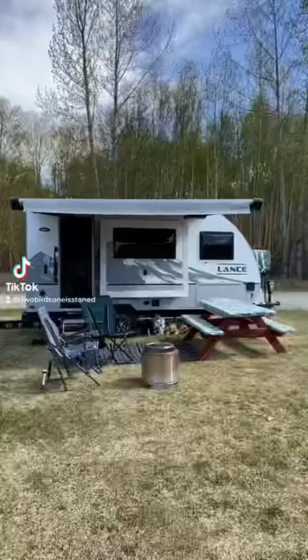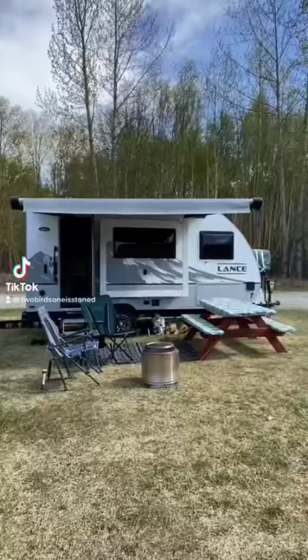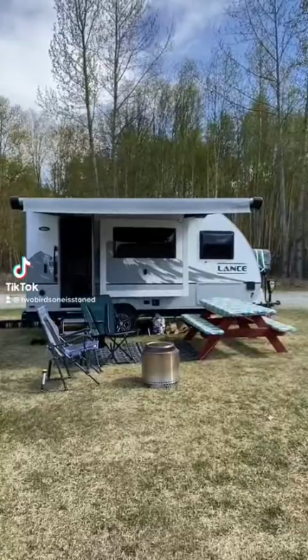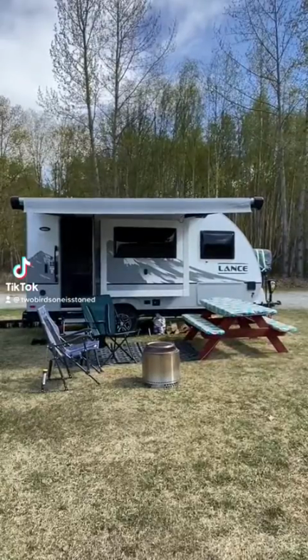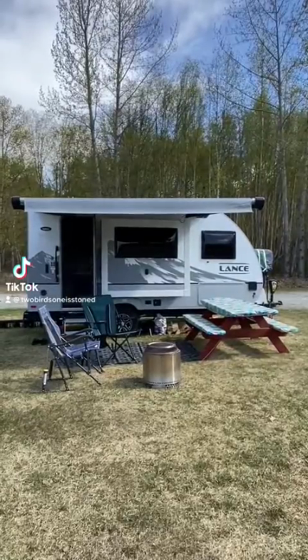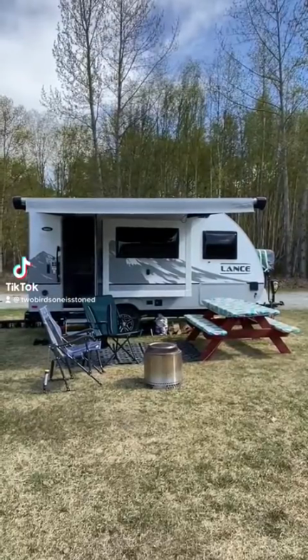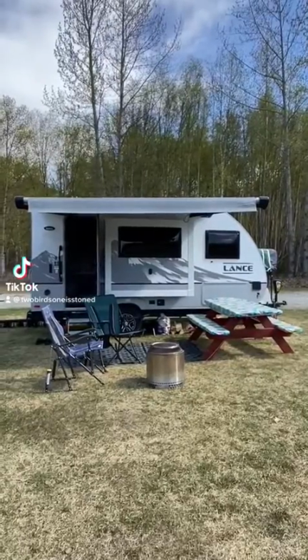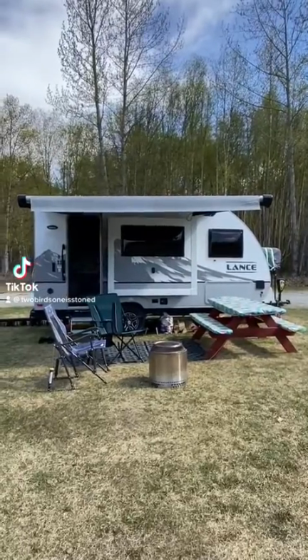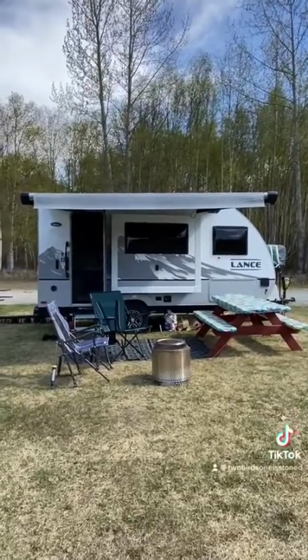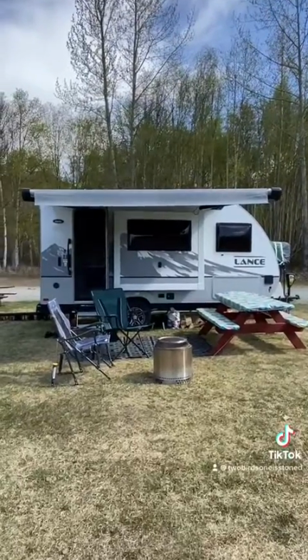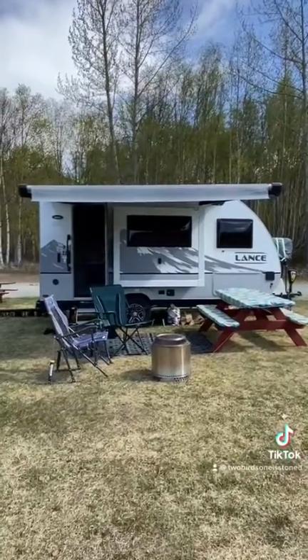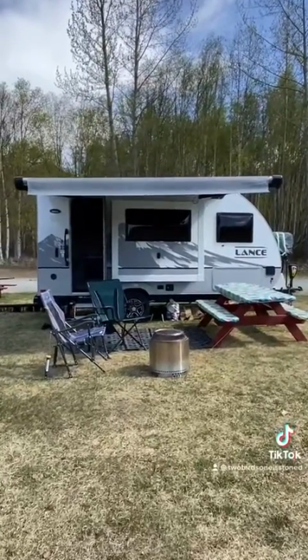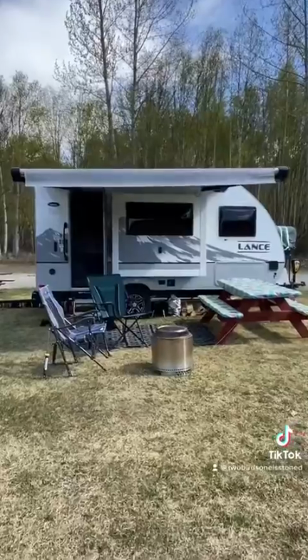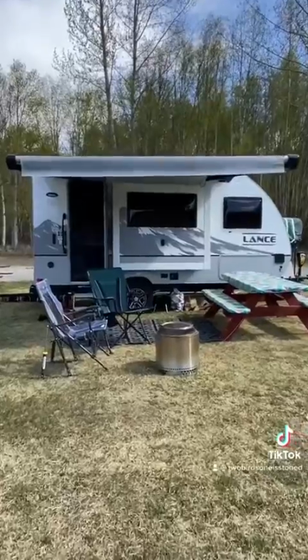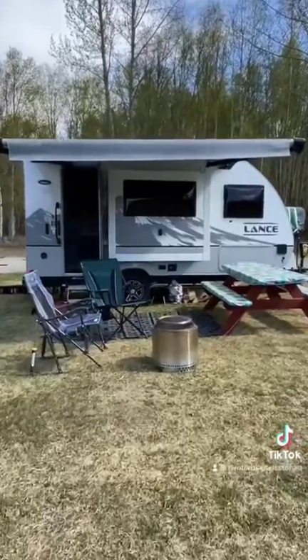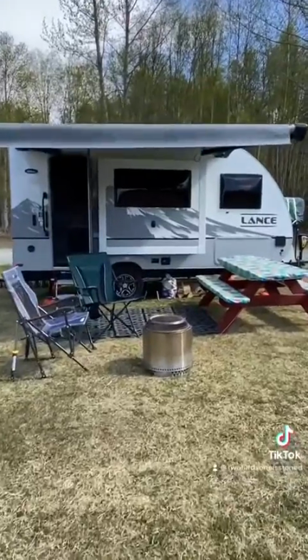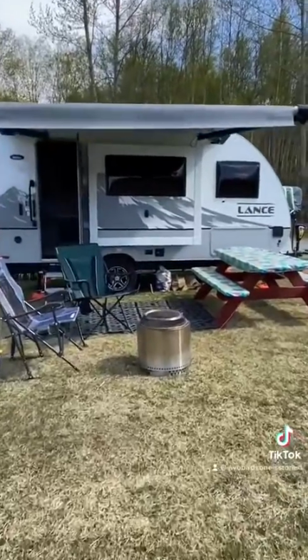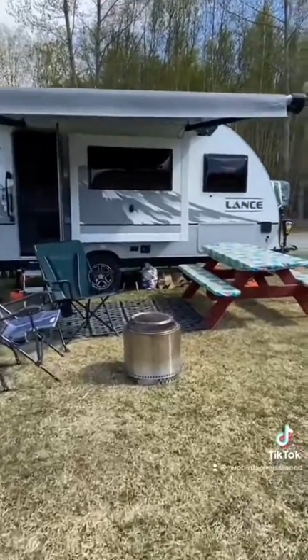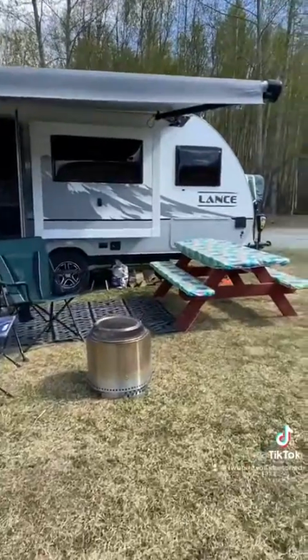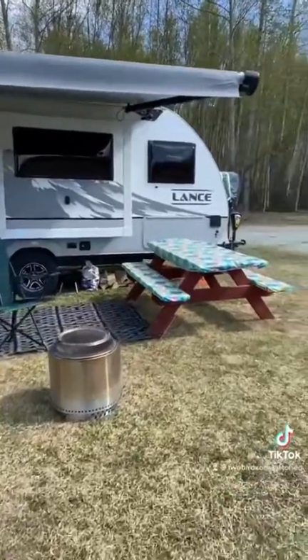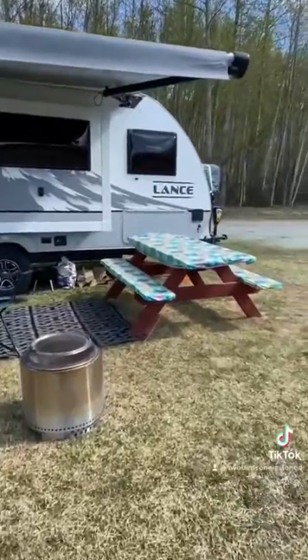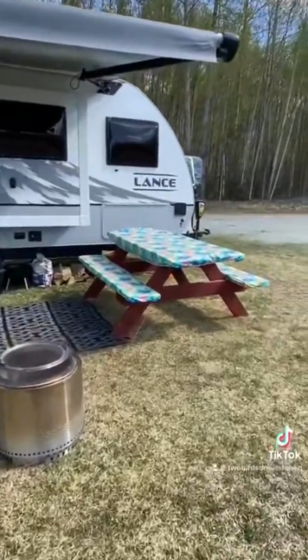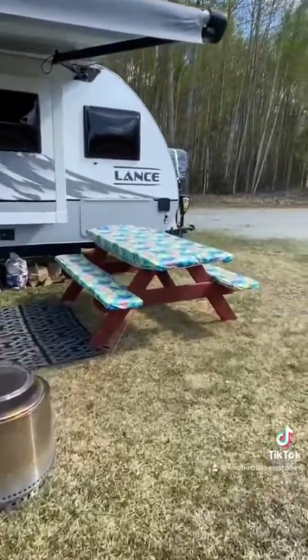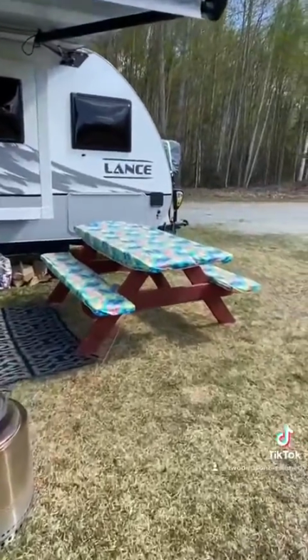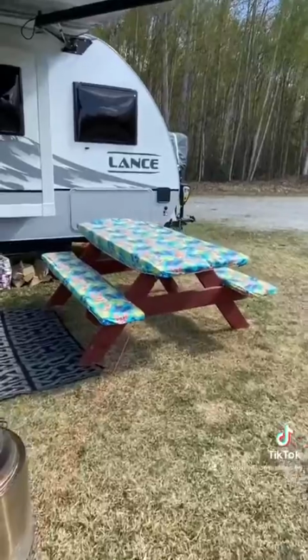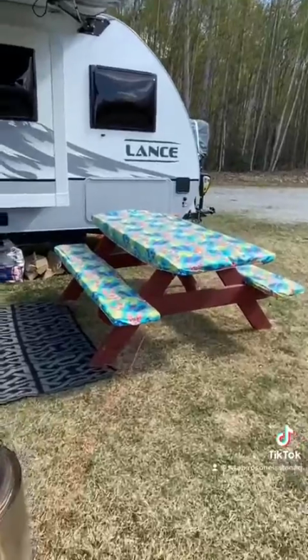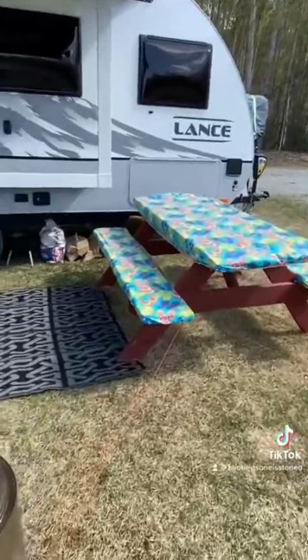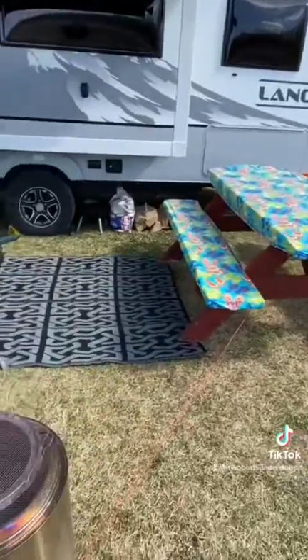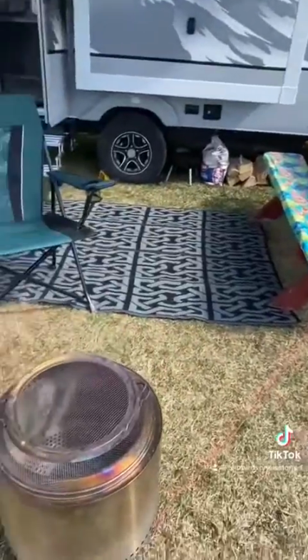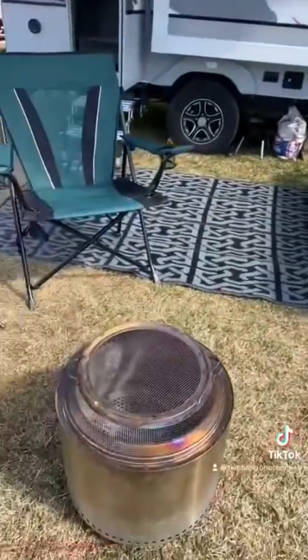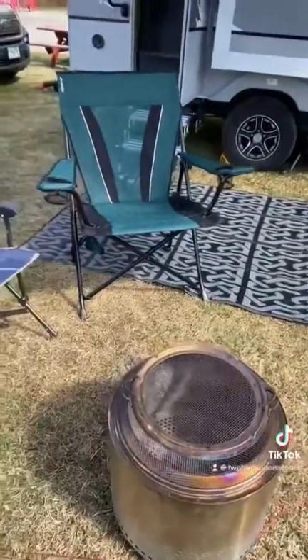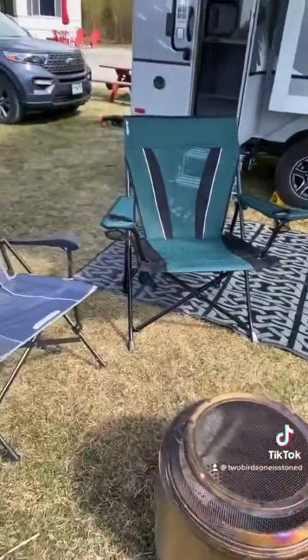Hi, we are Two Birds One is Stoned, and today I'm going to give you a quick tour of our little Lance 1475 travel trailer and just how we live in such a small little space.